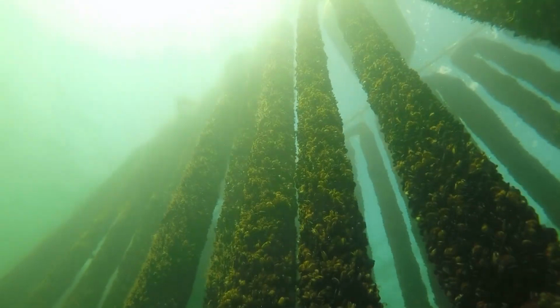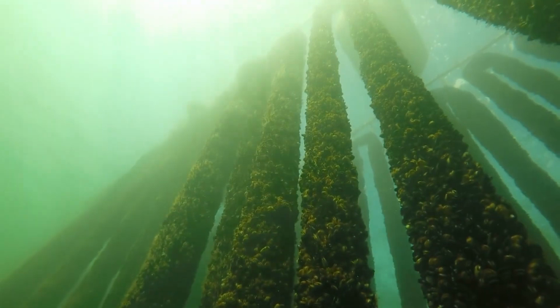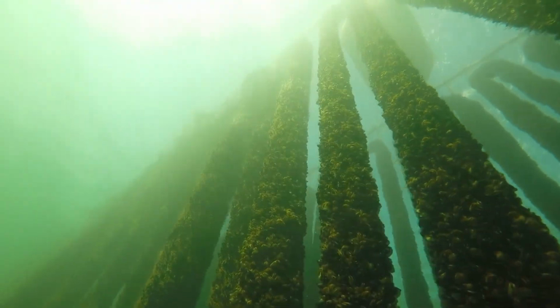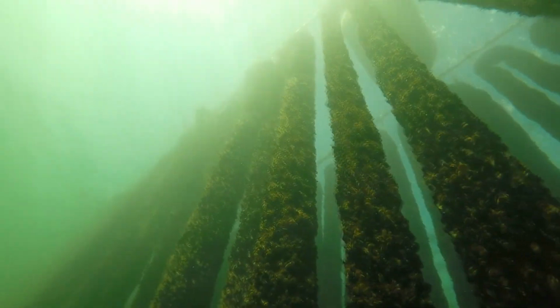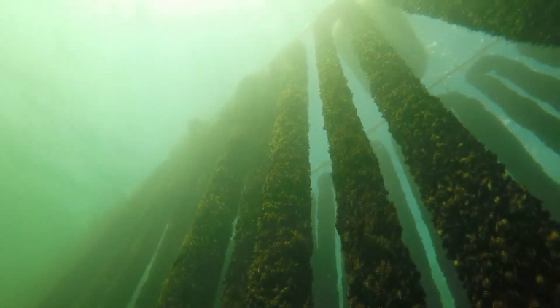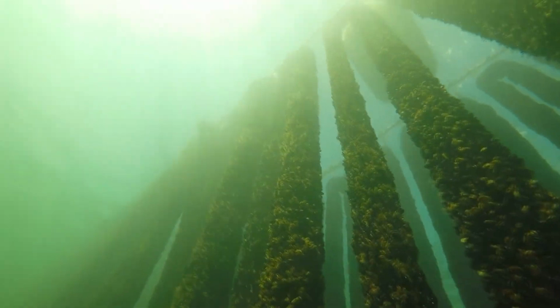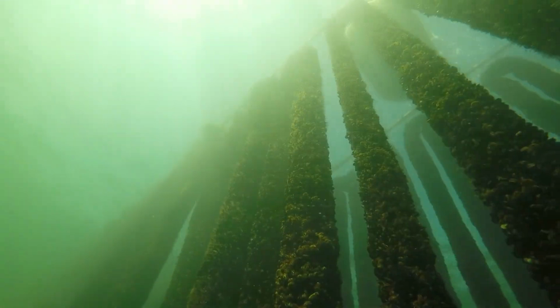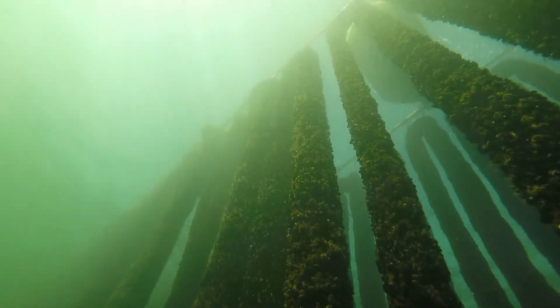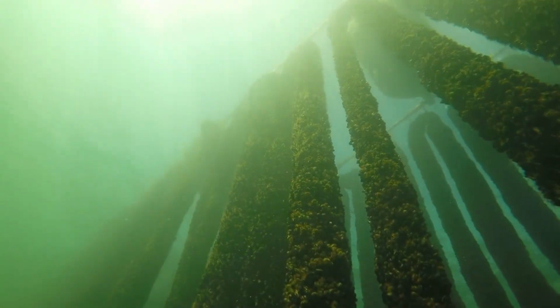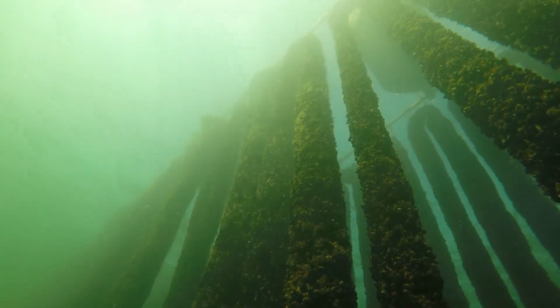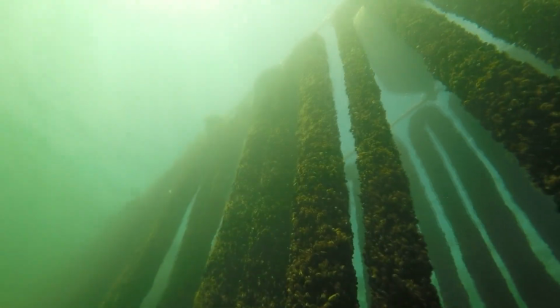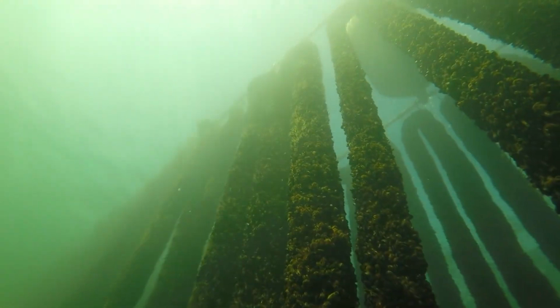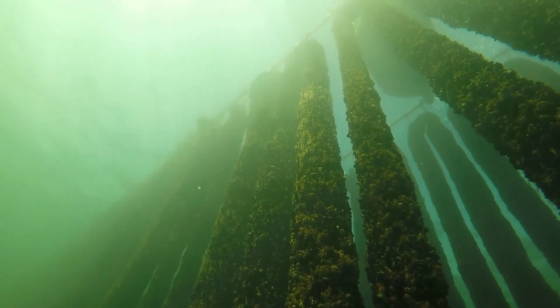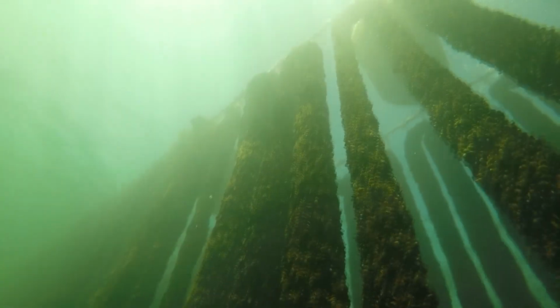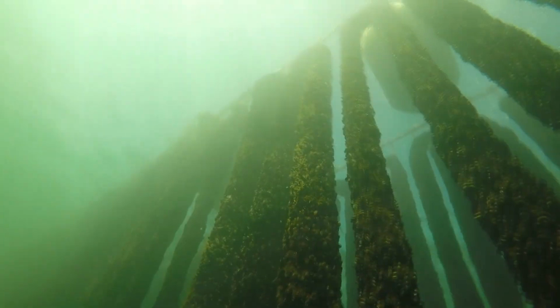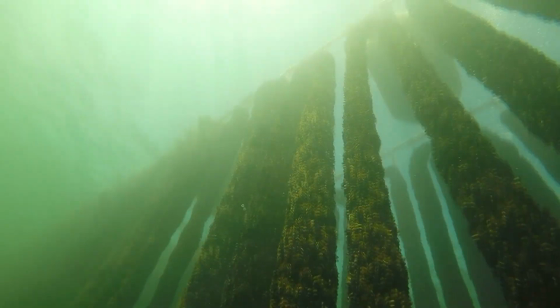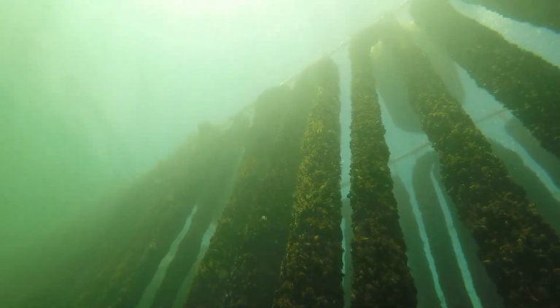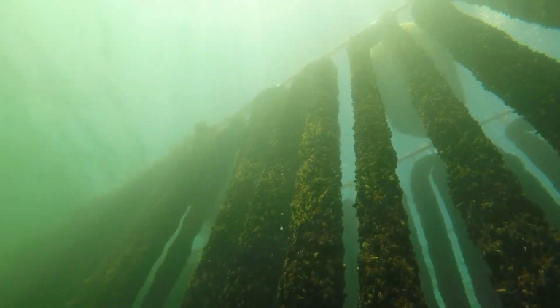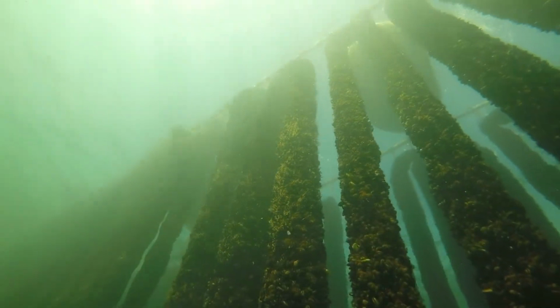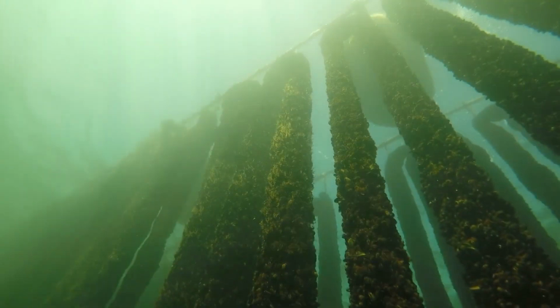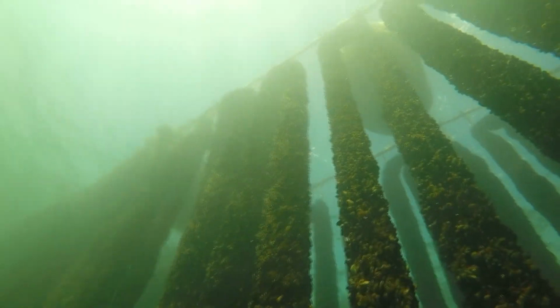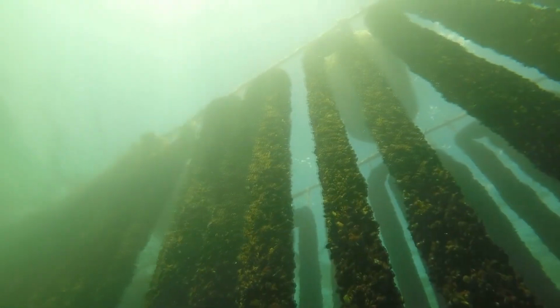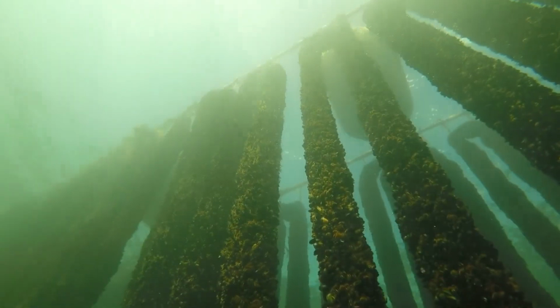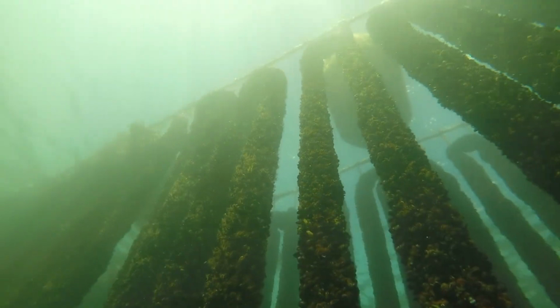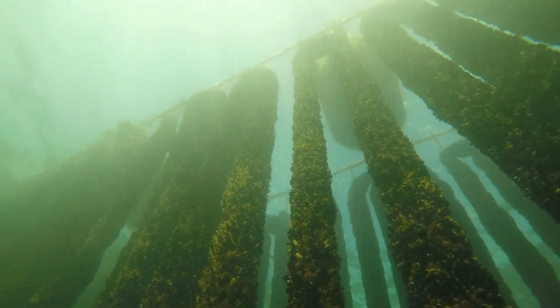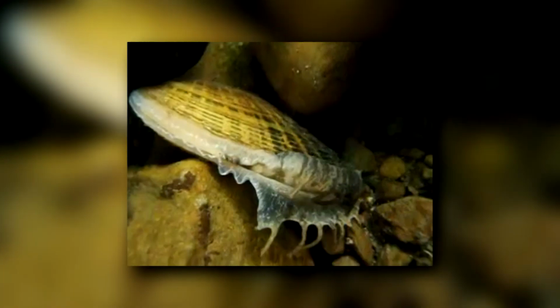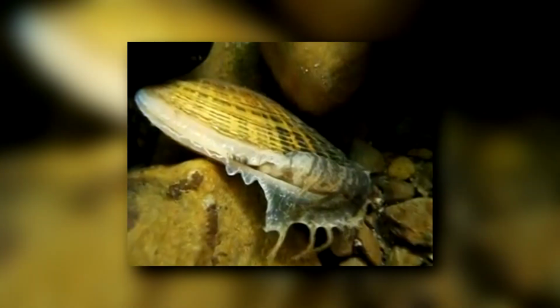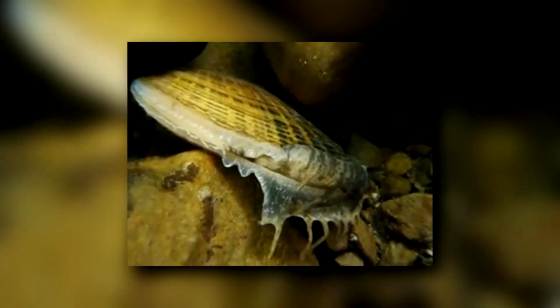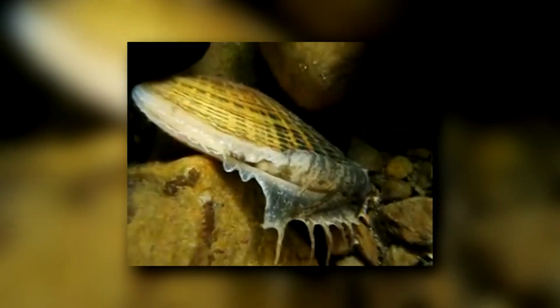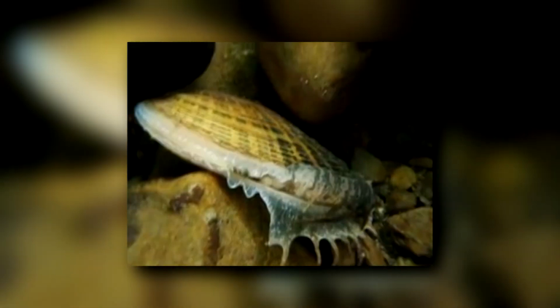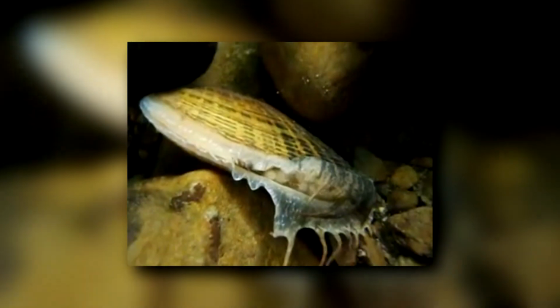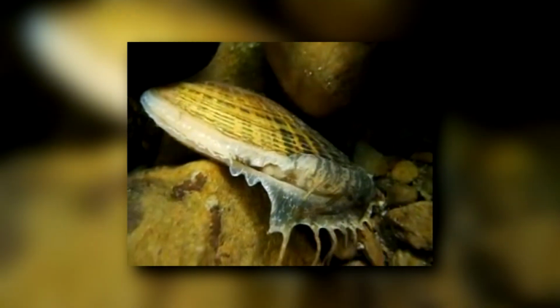Today on Animal Fact Files we're discussing marine mussels. It feels slightly disingenuous to call these animals marine mussels because they do live in brackish water estuaries, however it's worth separating them from freshwater mussels.